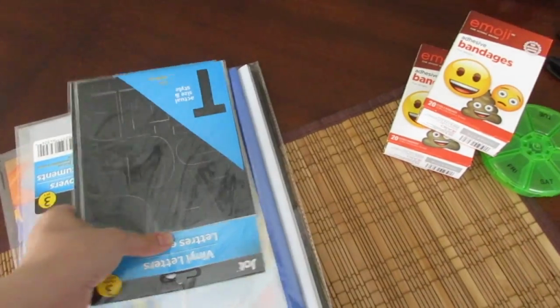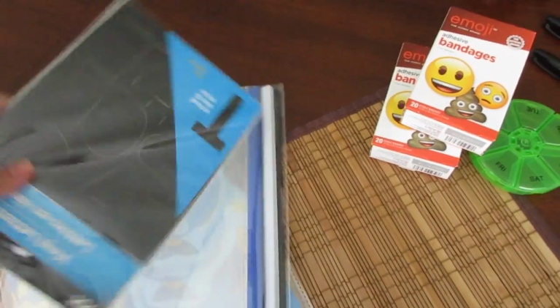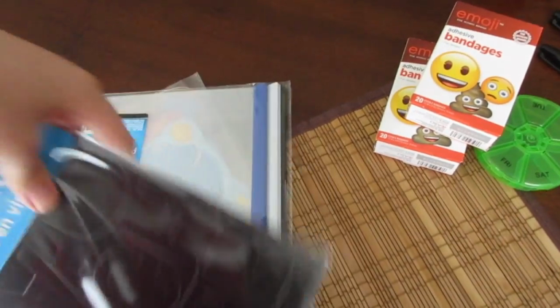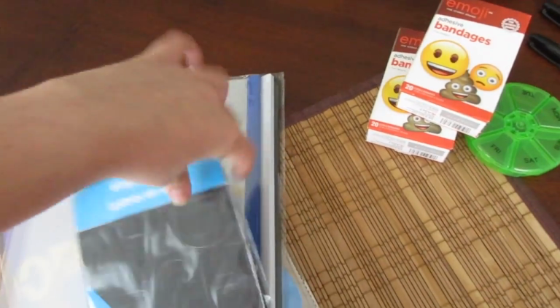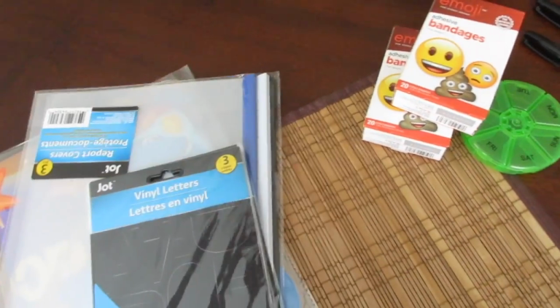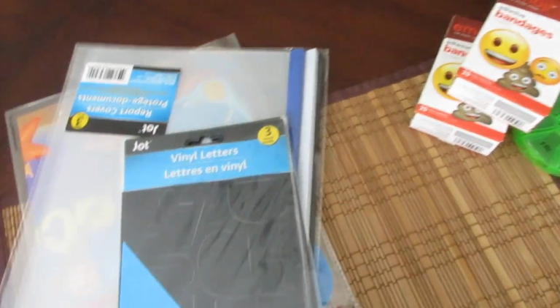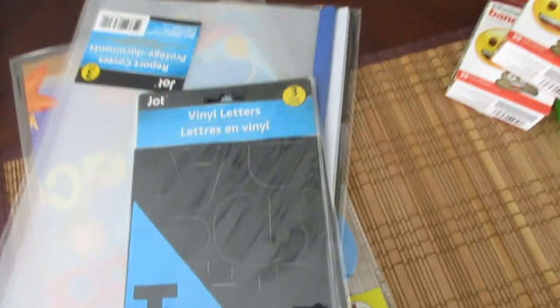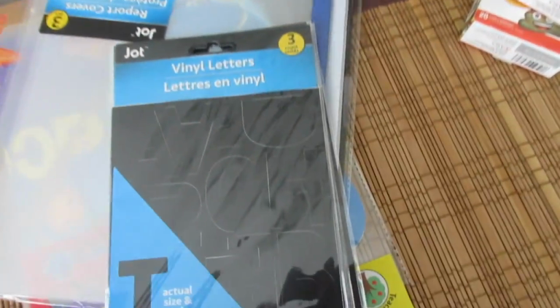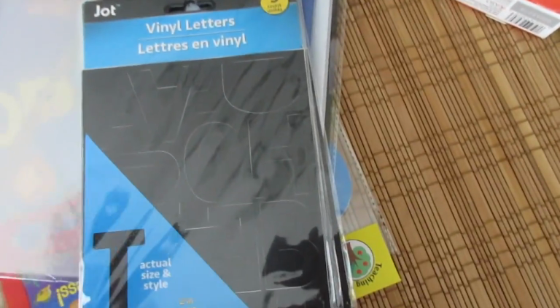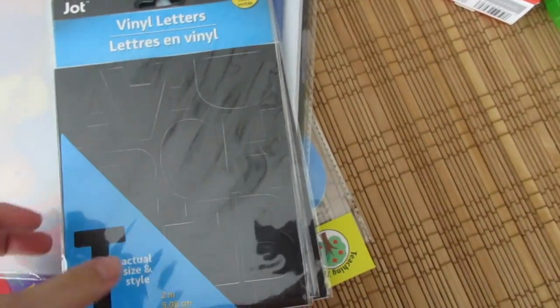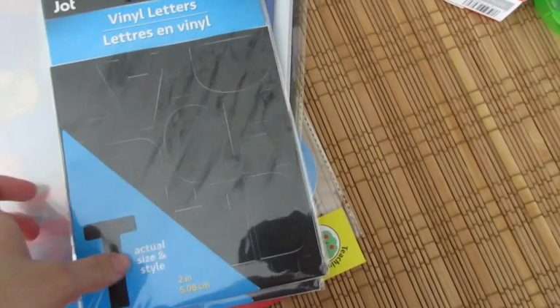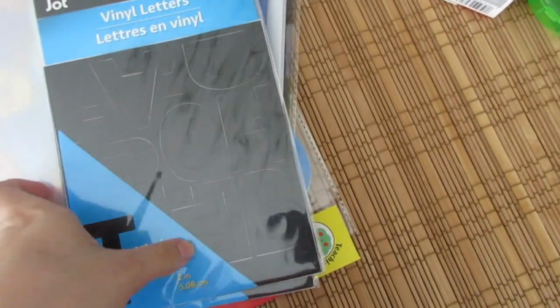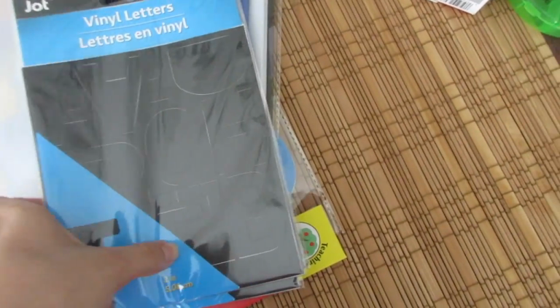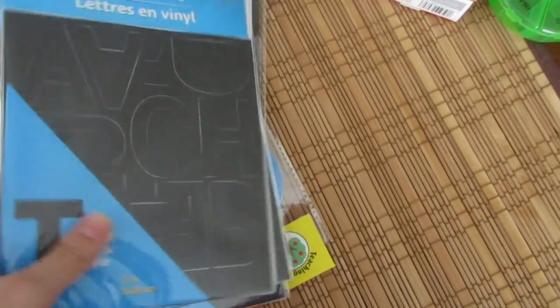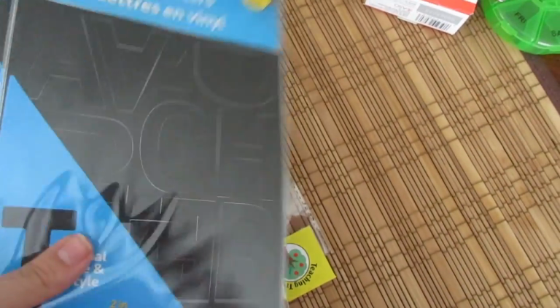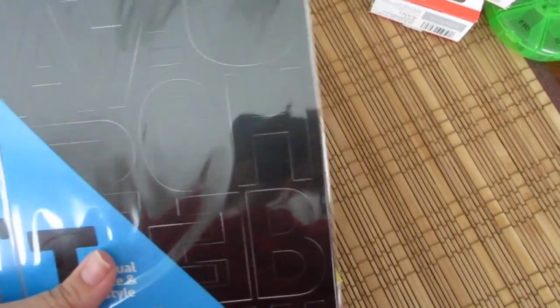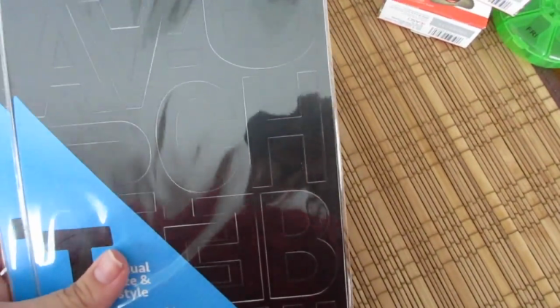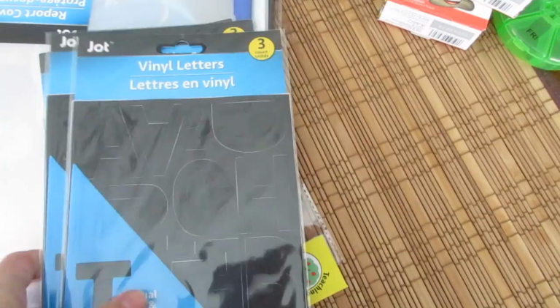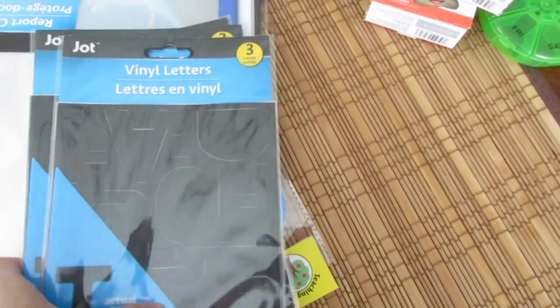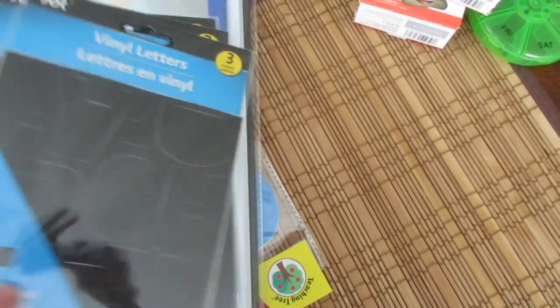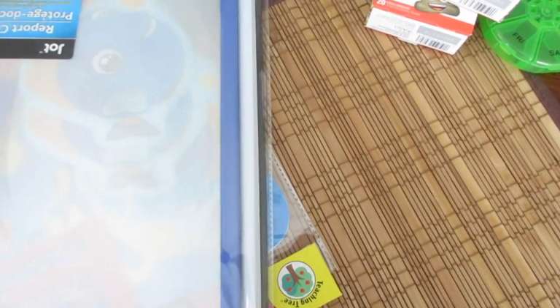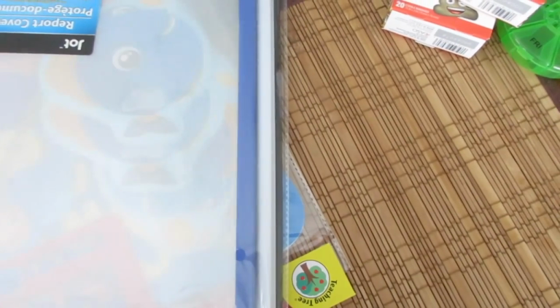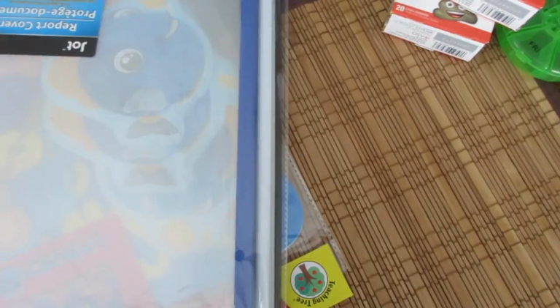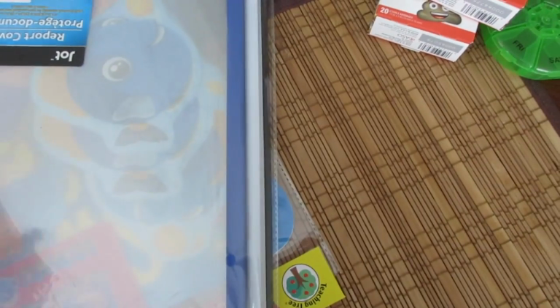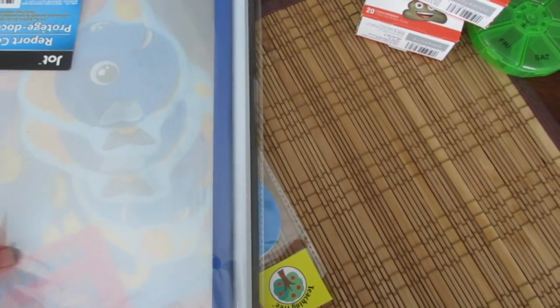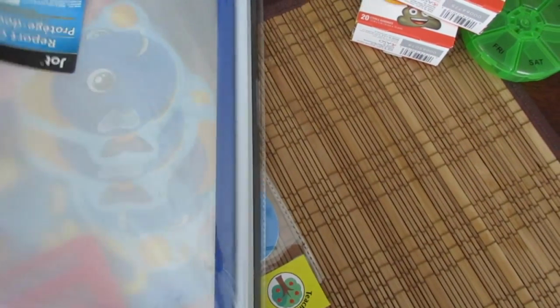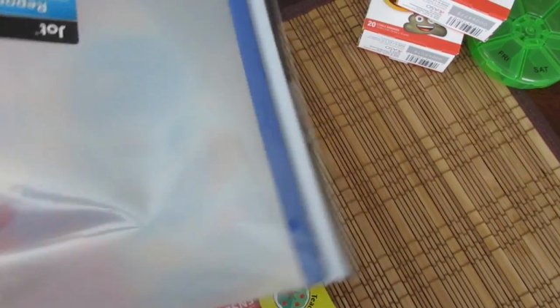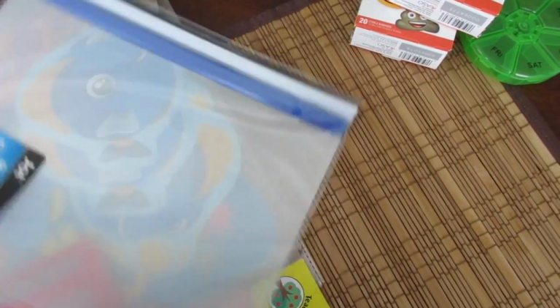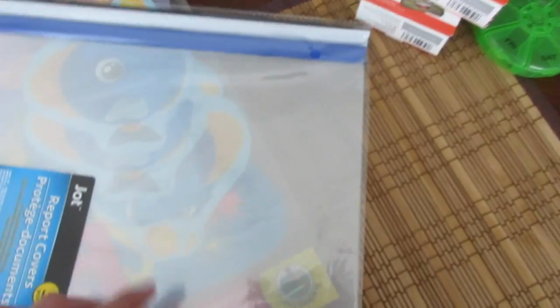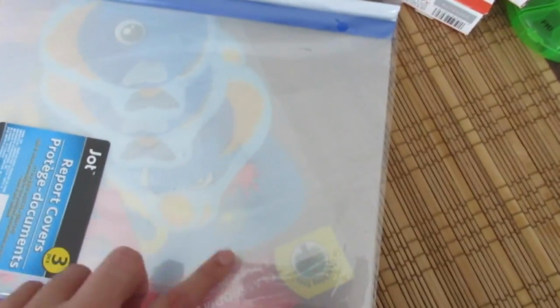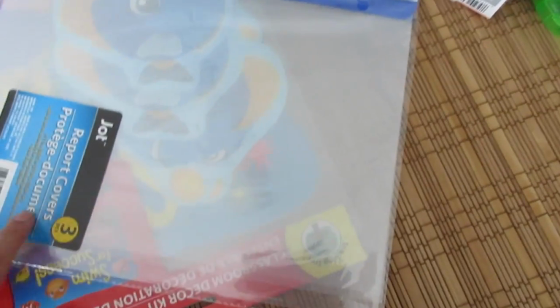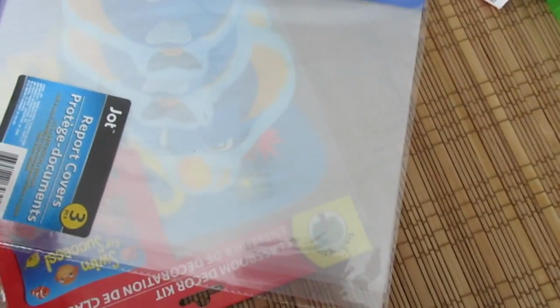Then I picked up some vinyl letters to make some extra letters for my light box. And then I got these report covers so I can cut them out.